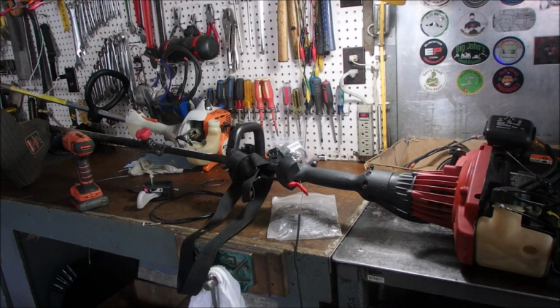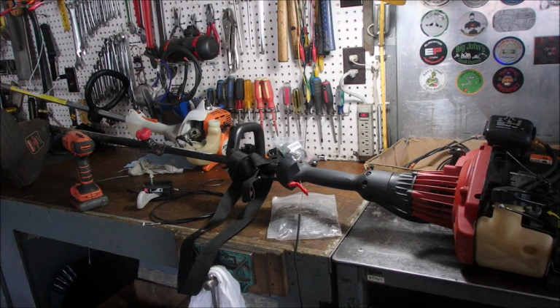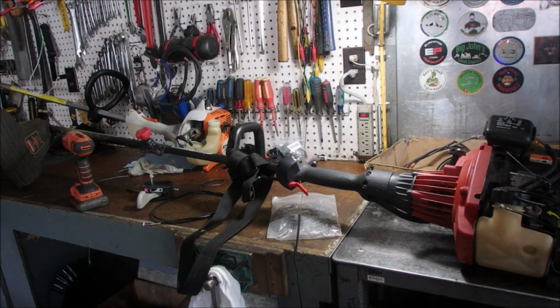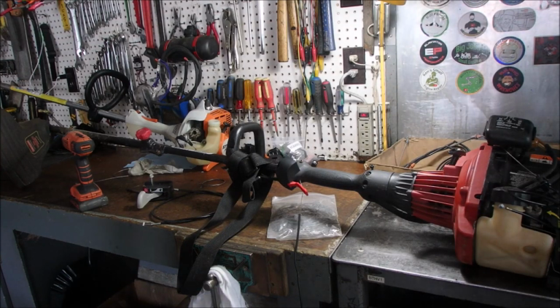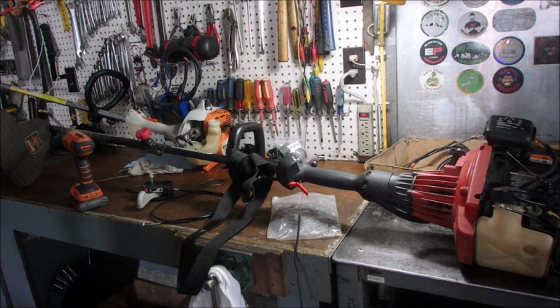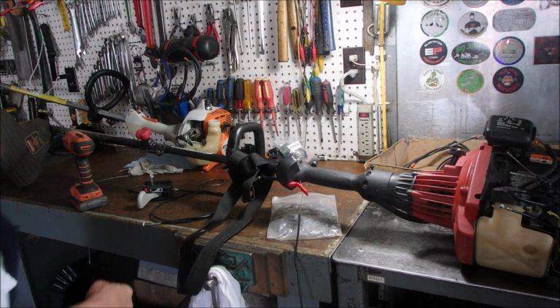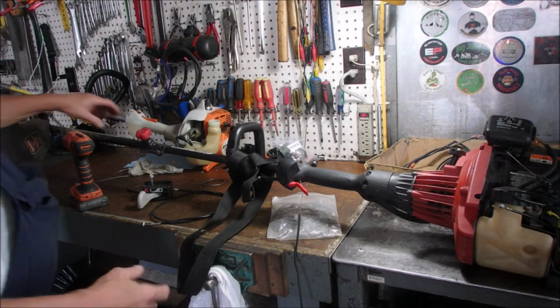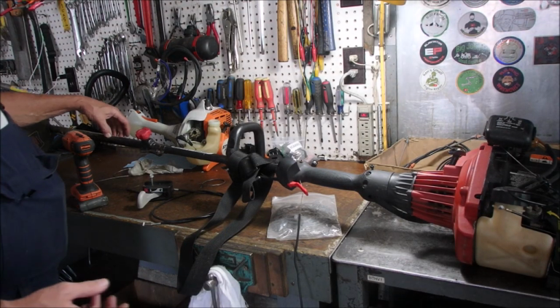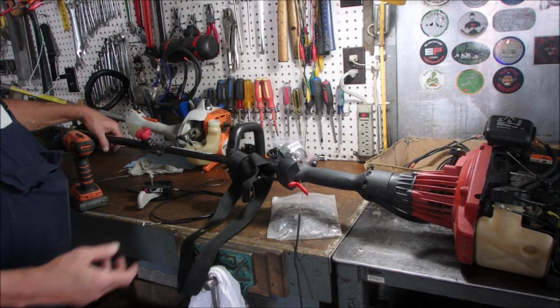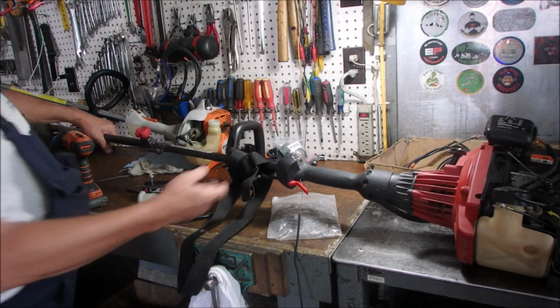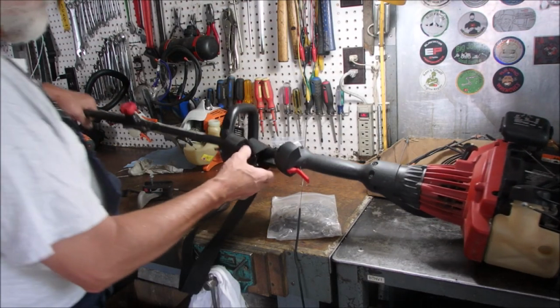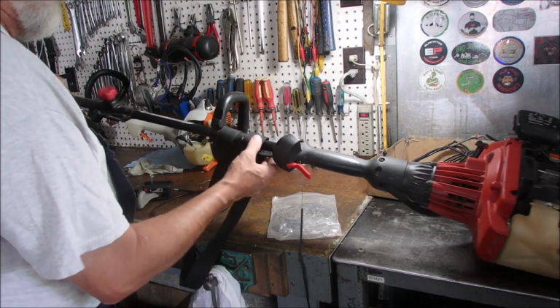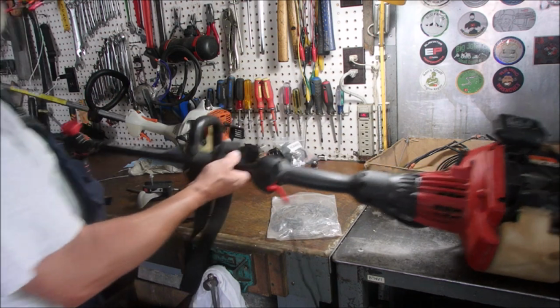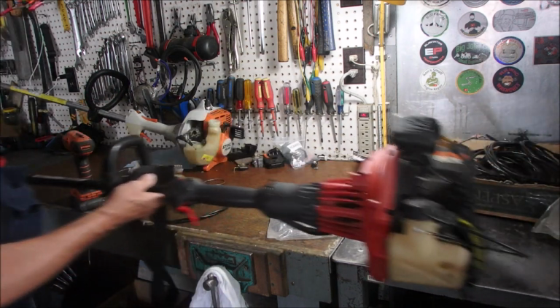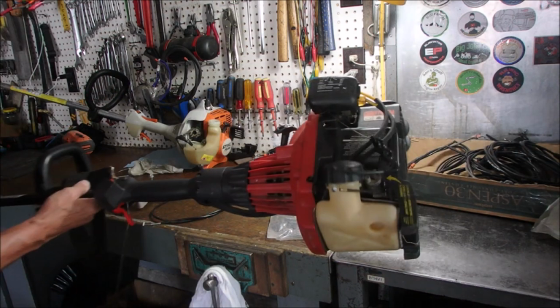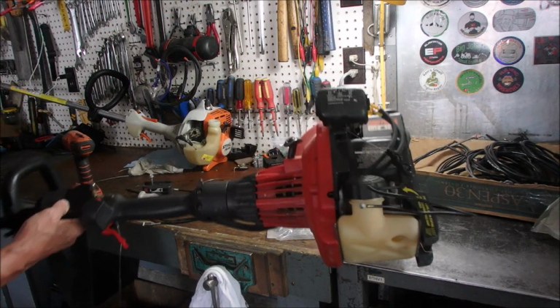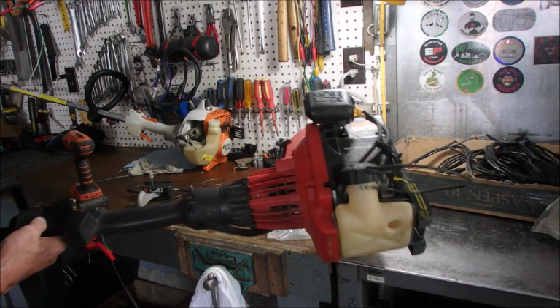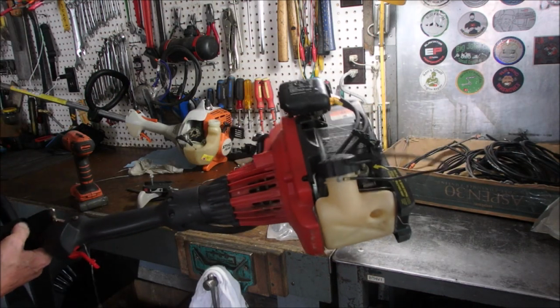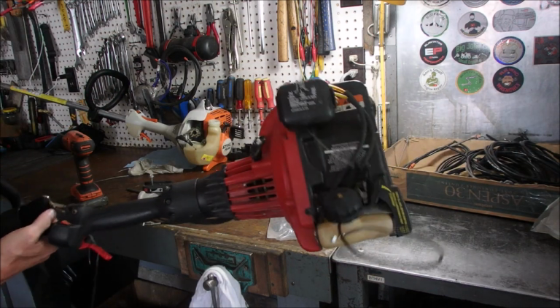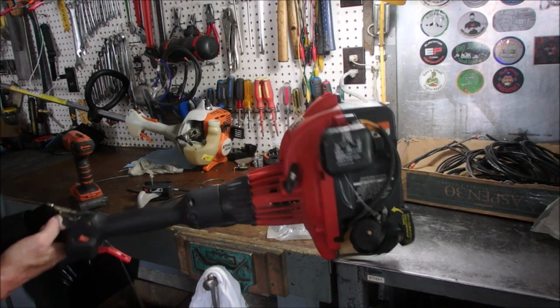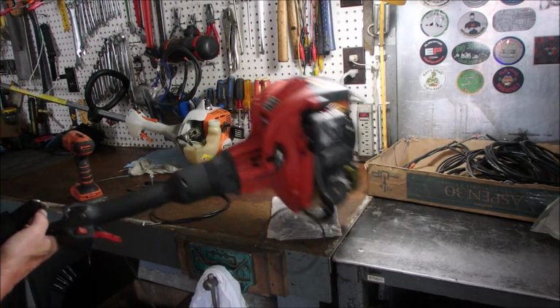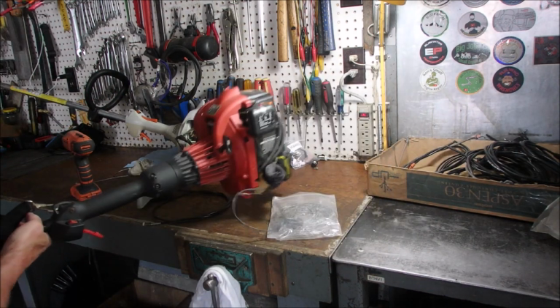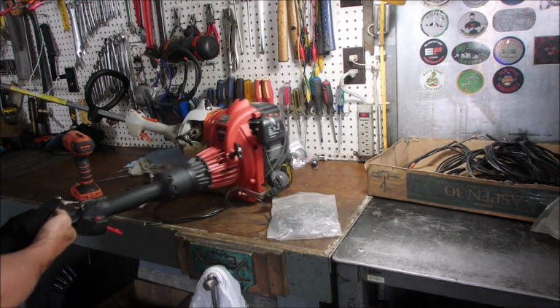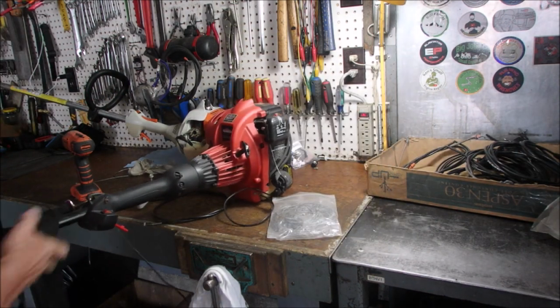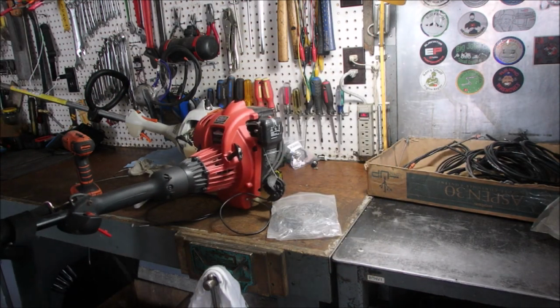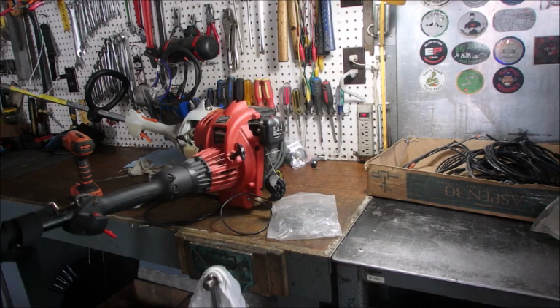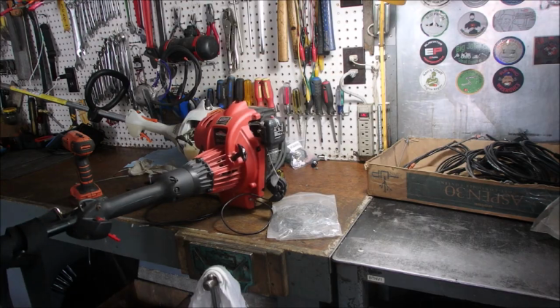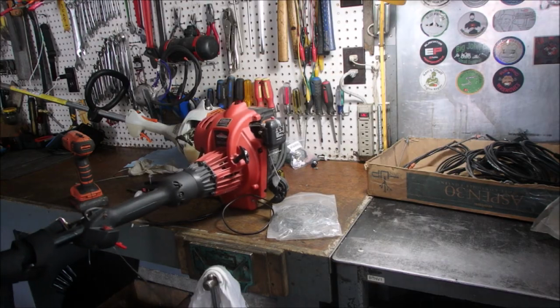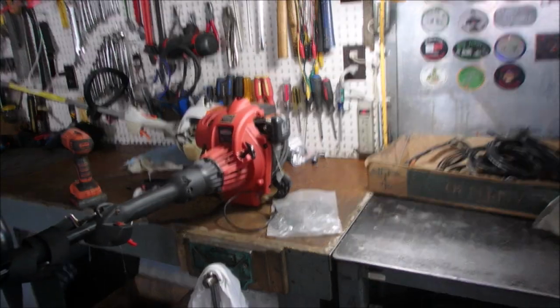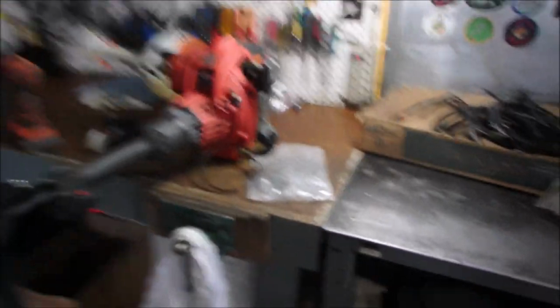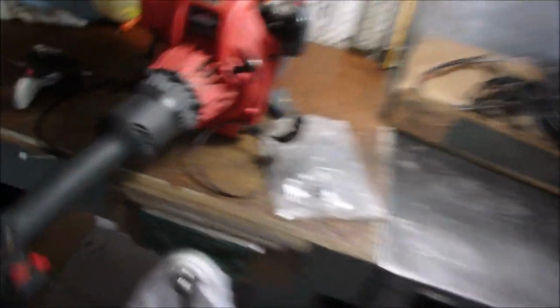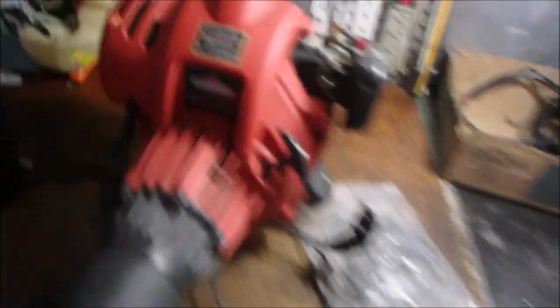Hello my friends. This is interesting. We got a four-stroke — it's actually a Briggs & Stratton make, which is good.